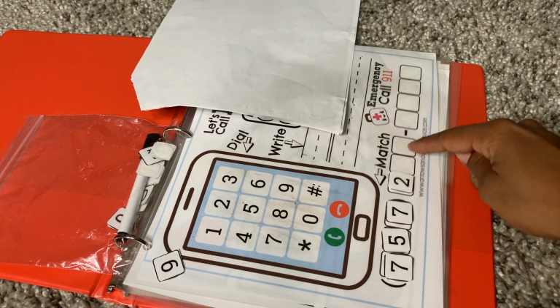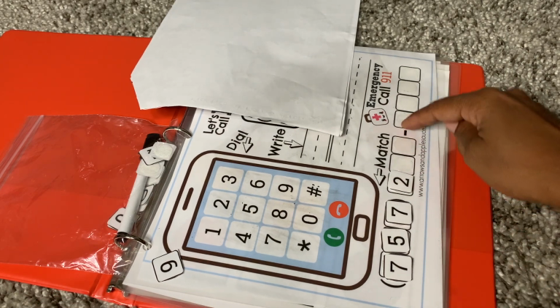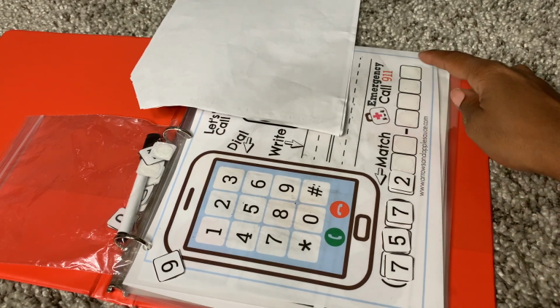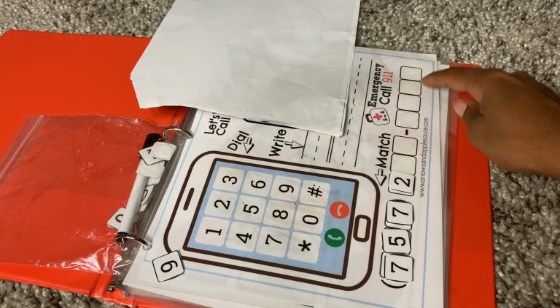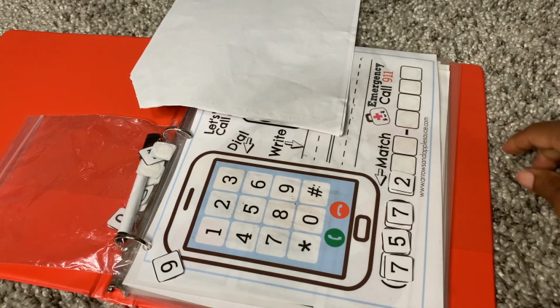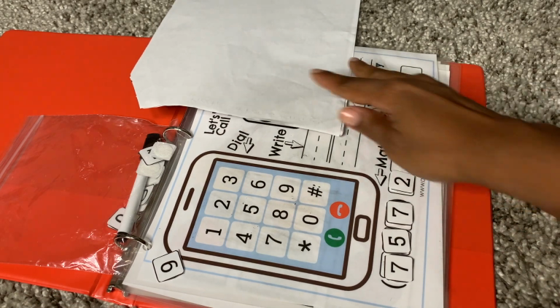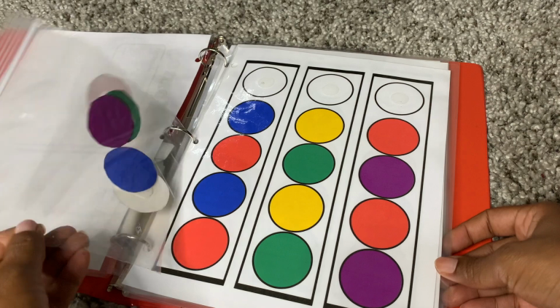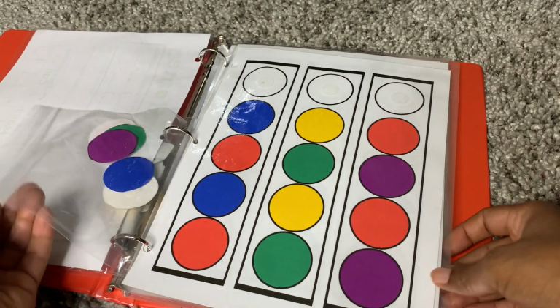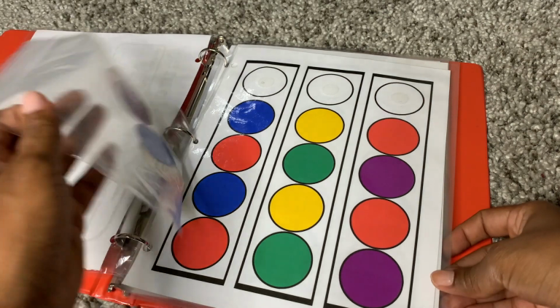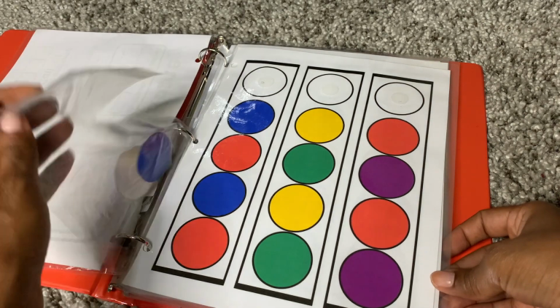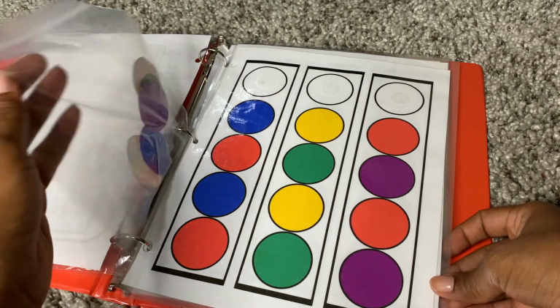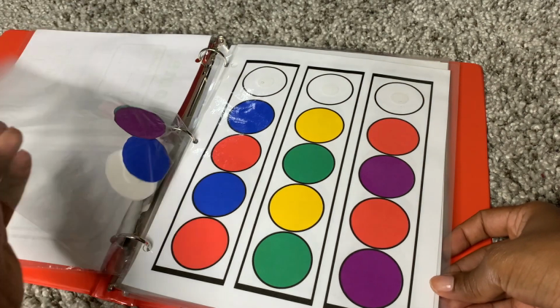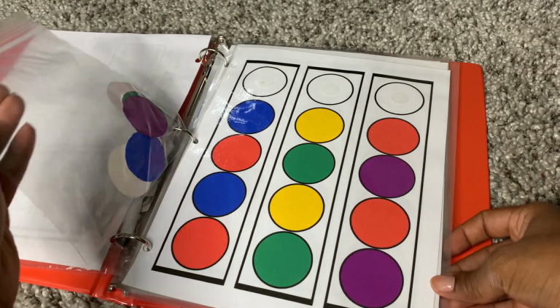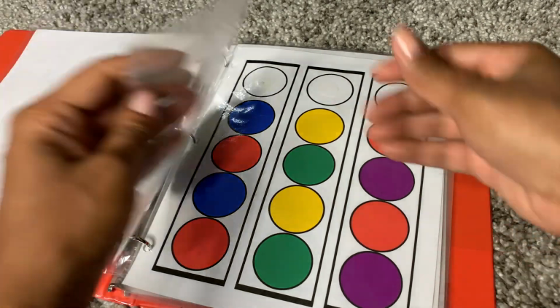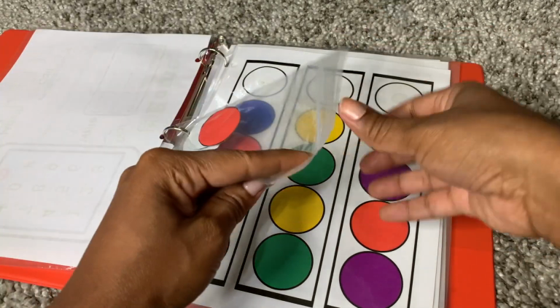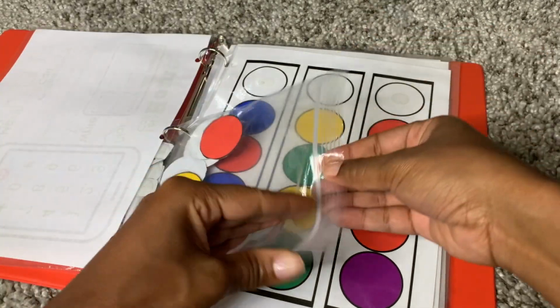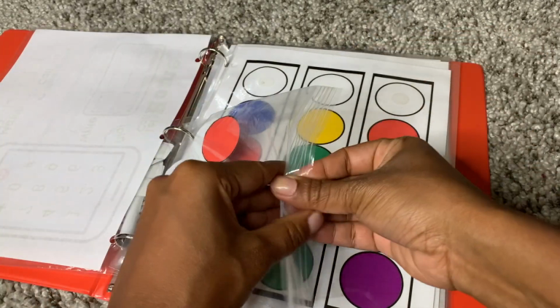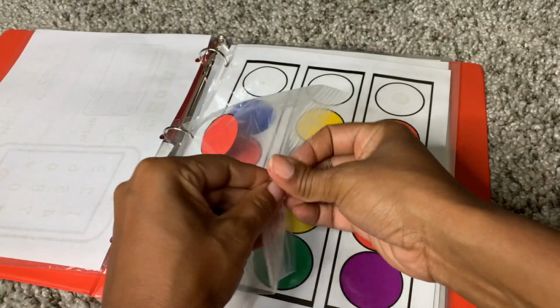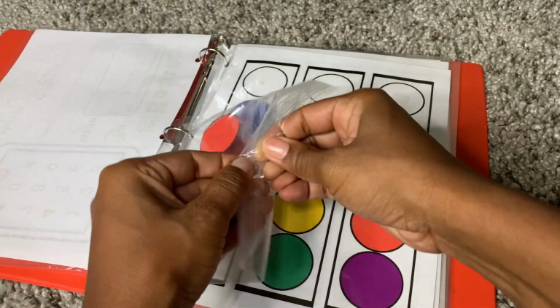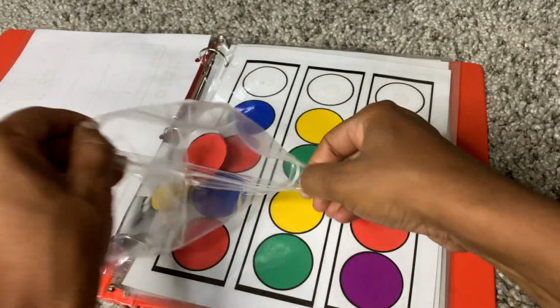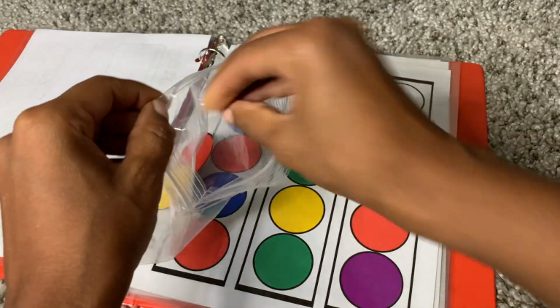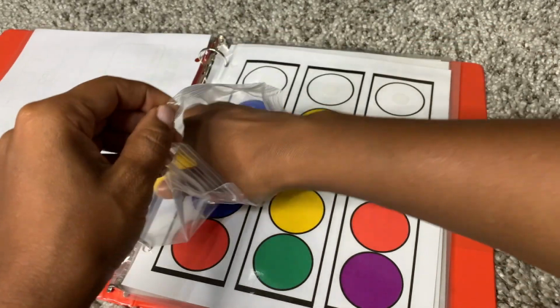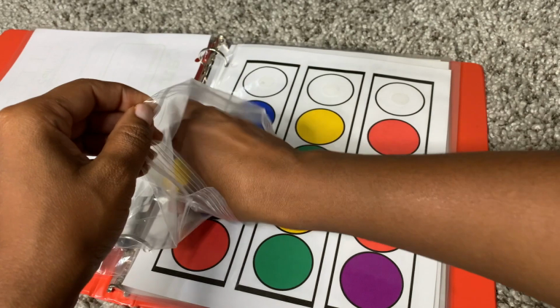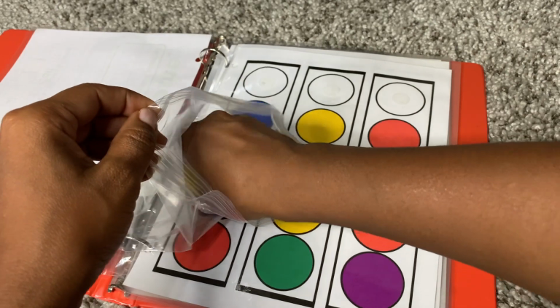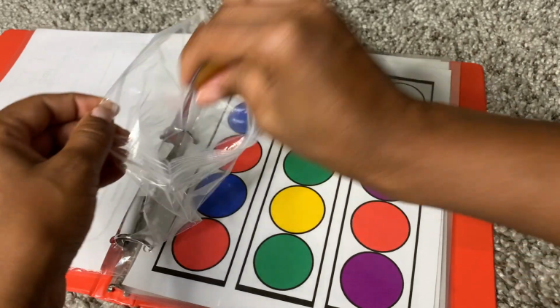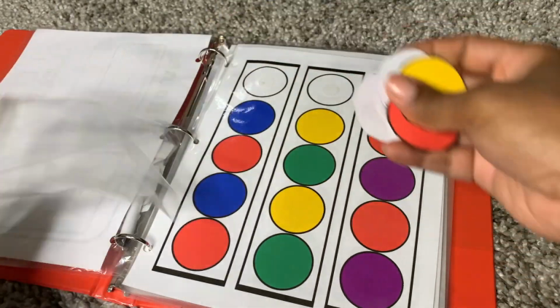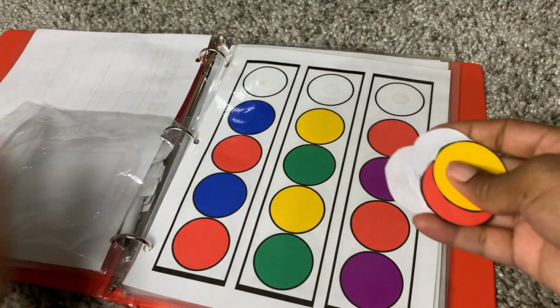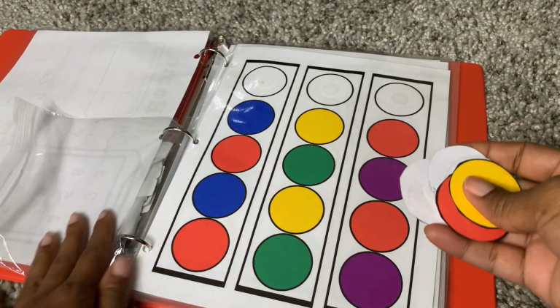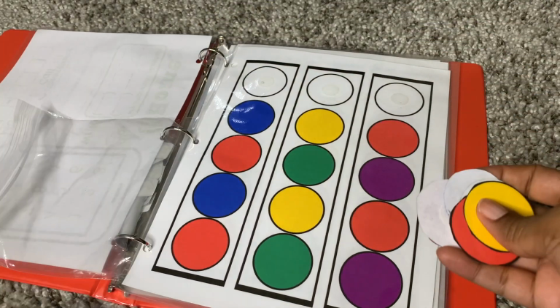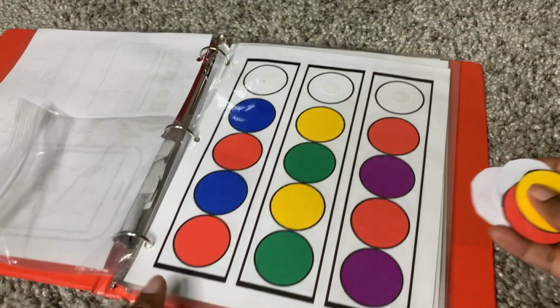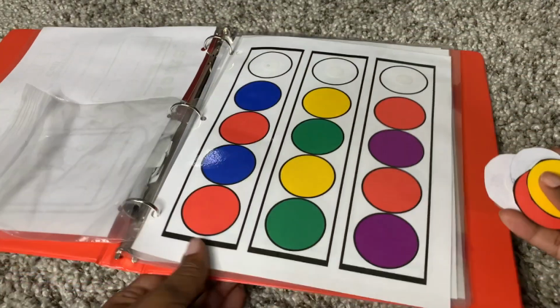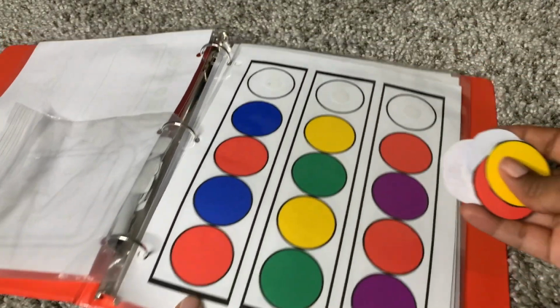You want to make sure that you have your Velcro, you want to make sure you have your binder, make sure you have your Ziploc bags, and then another thing that you'll need is a laminator. I can put that in the description box below.